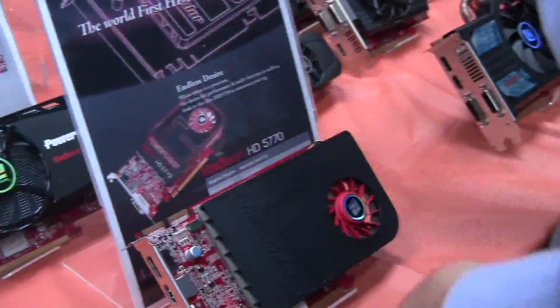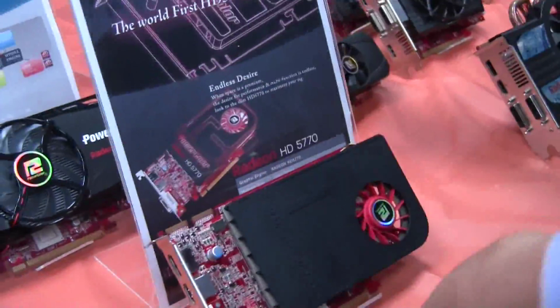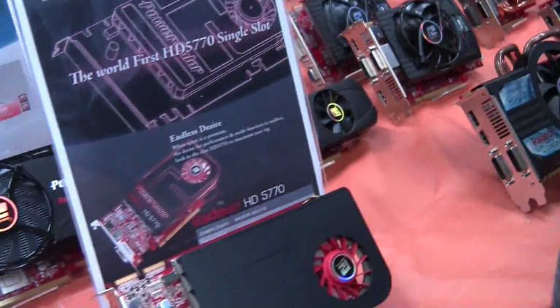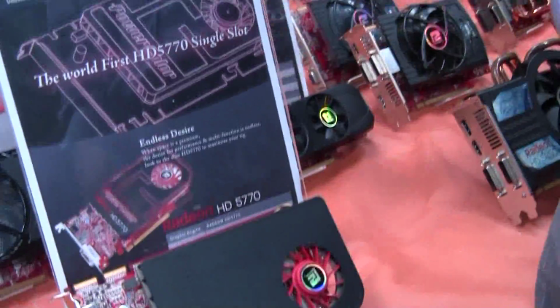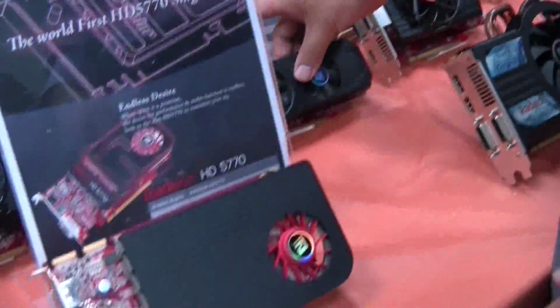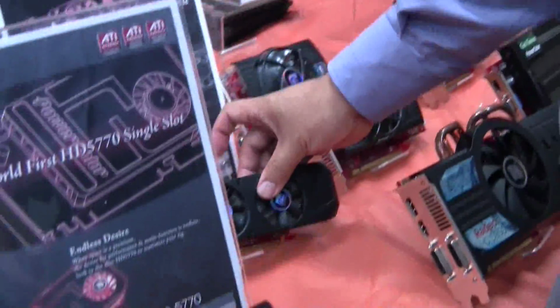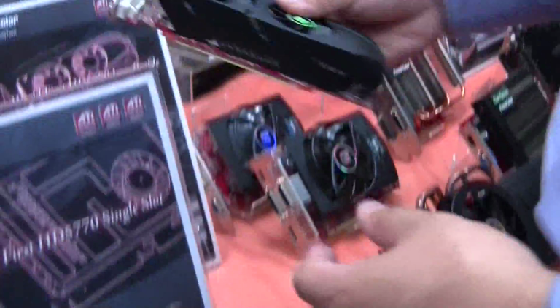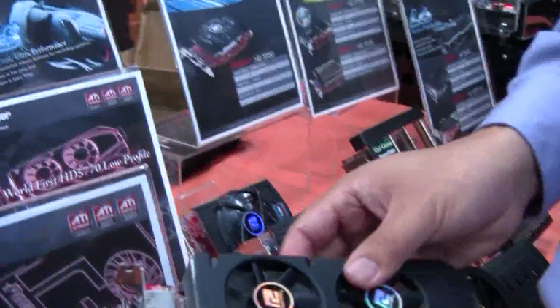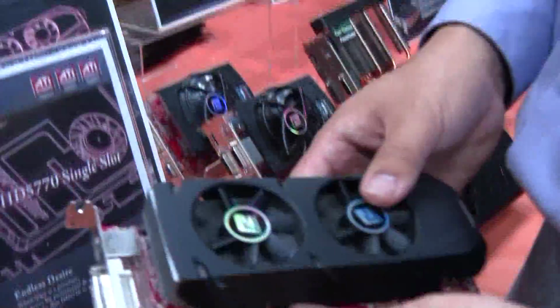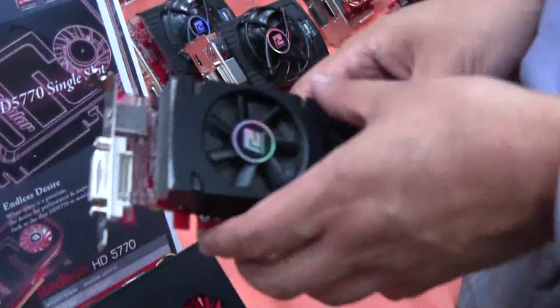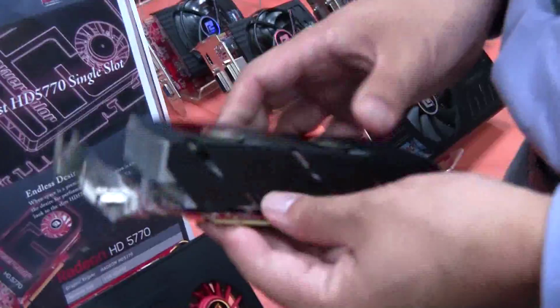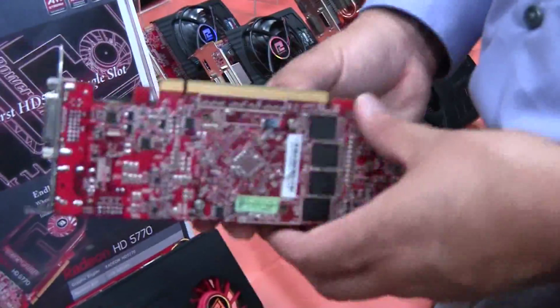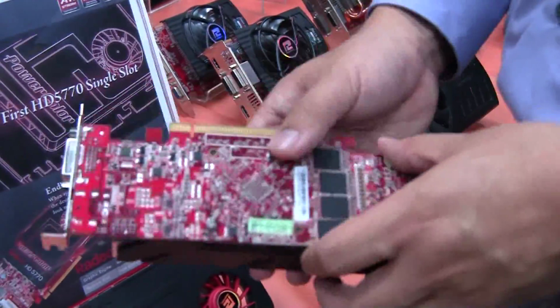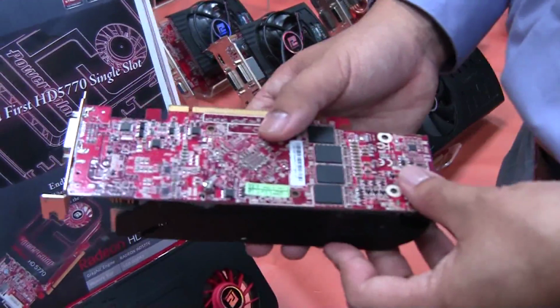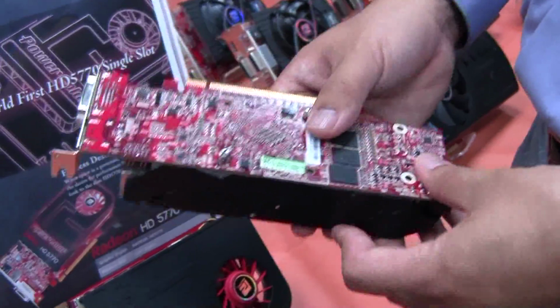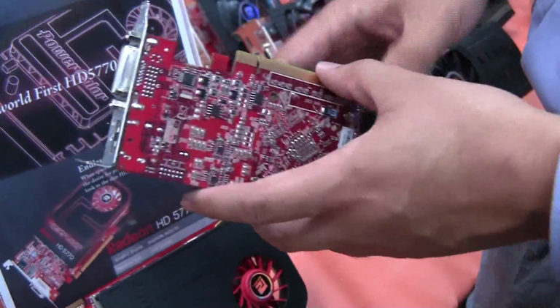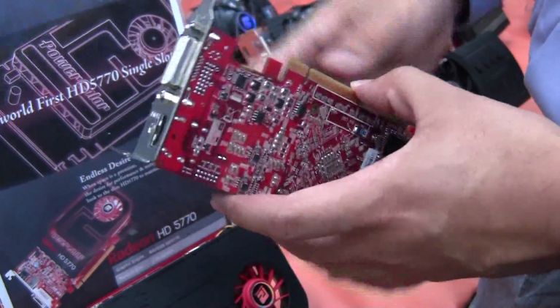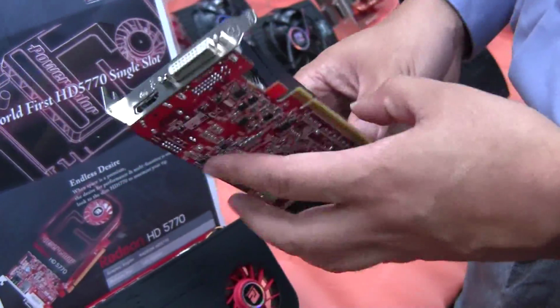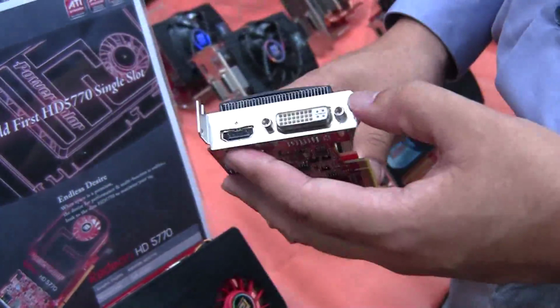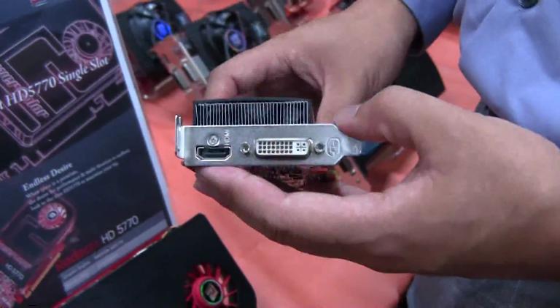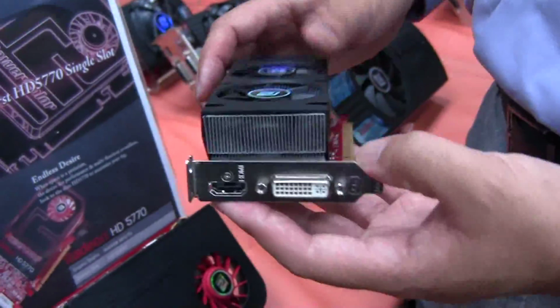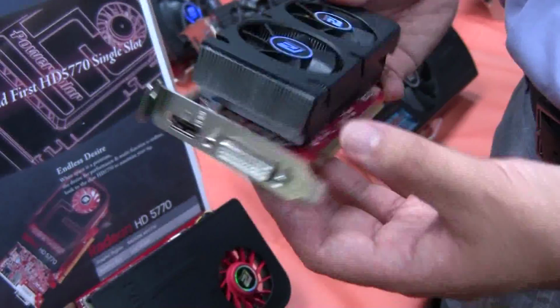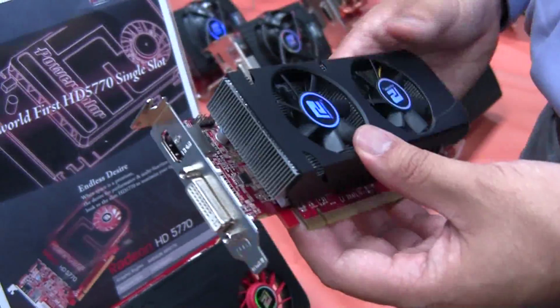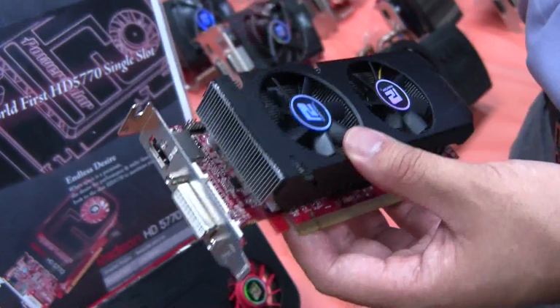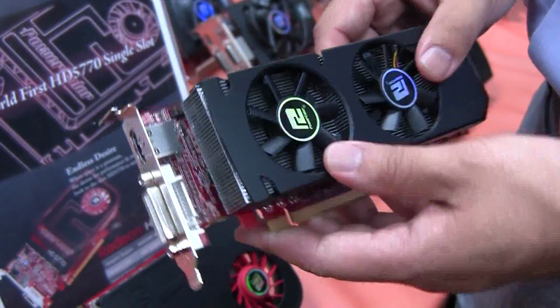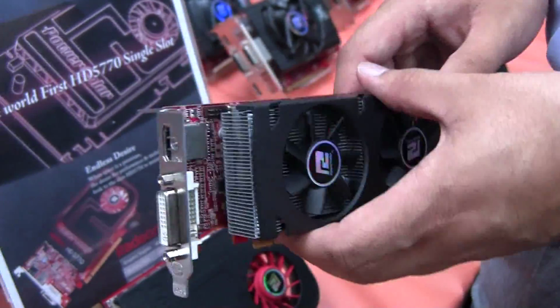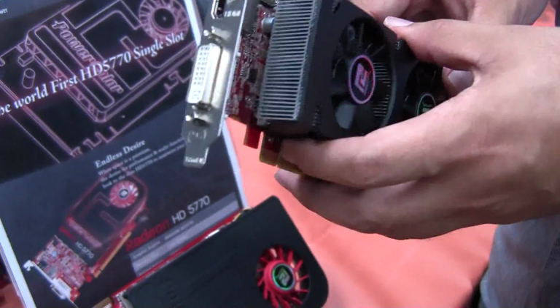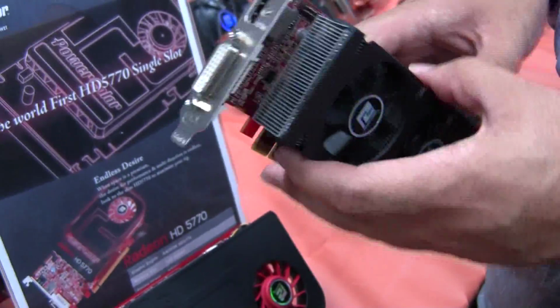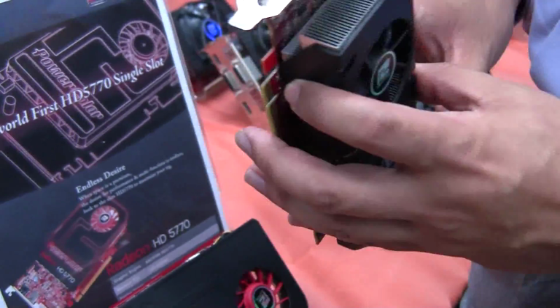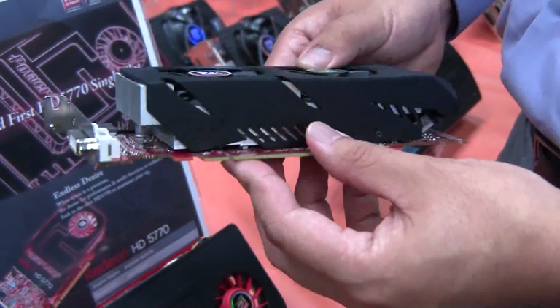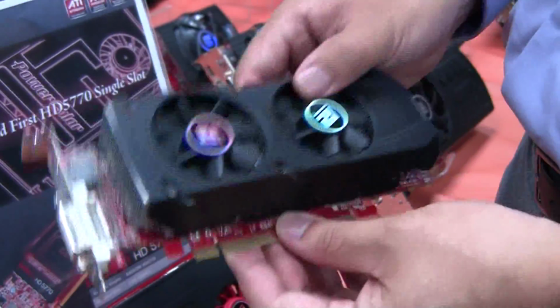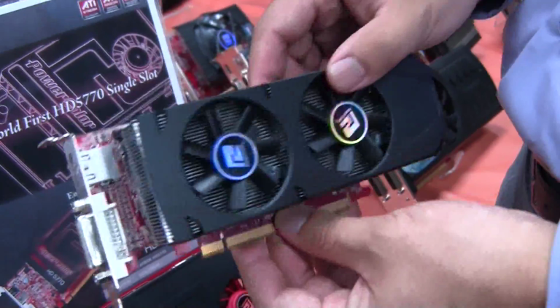In the same light, we have another version of our 5770 — a low-profile 5770. We got a lot of requests, especially from the US market, requesting something low profile, perfect for some cases.